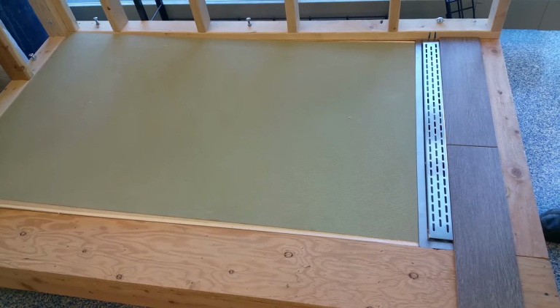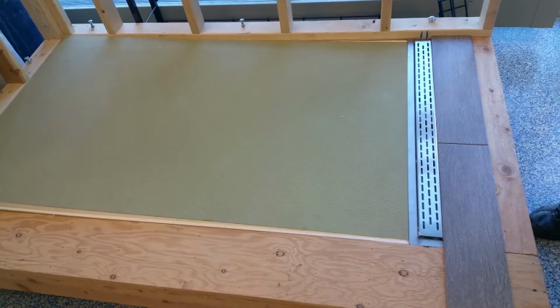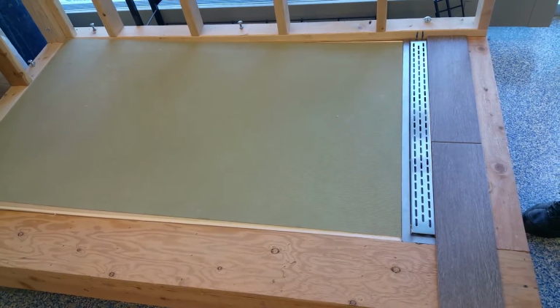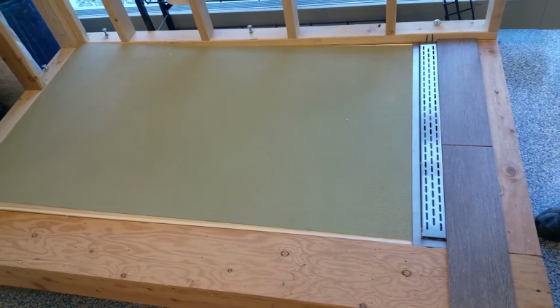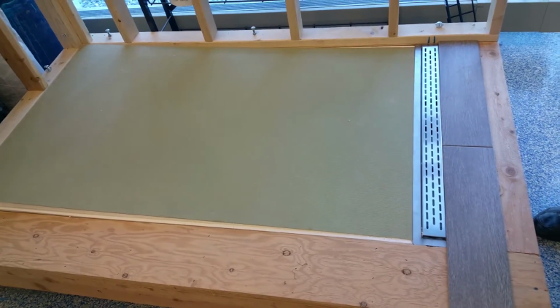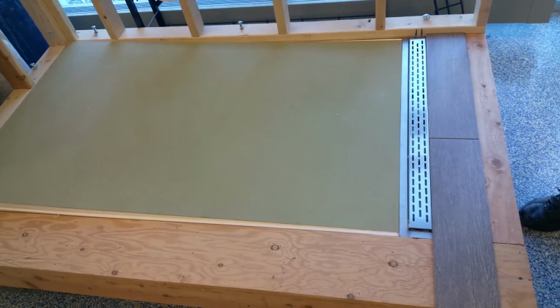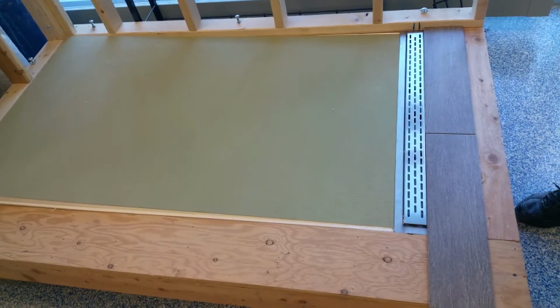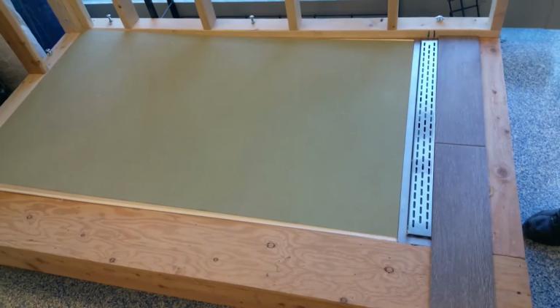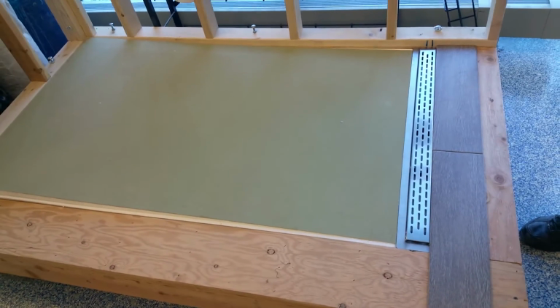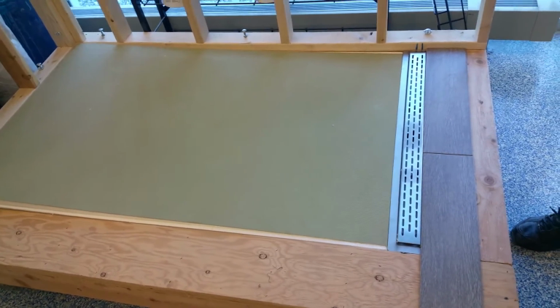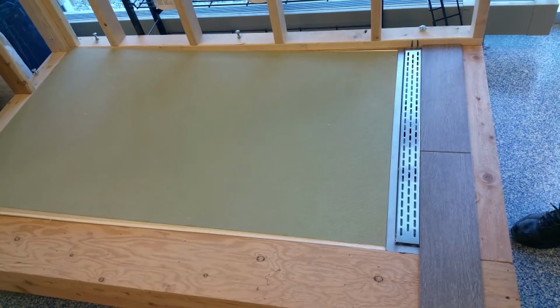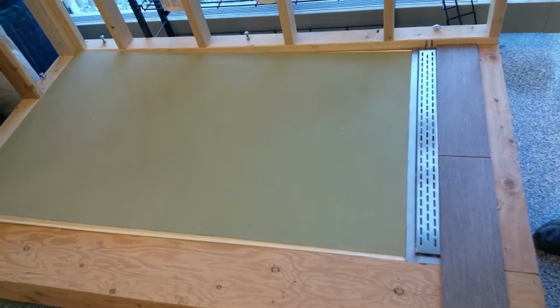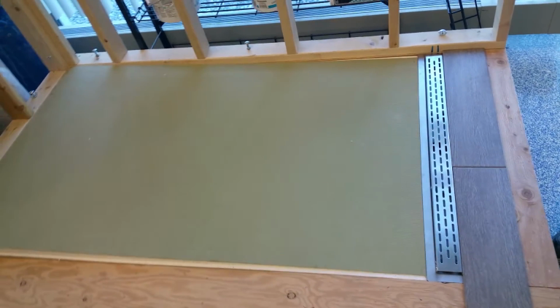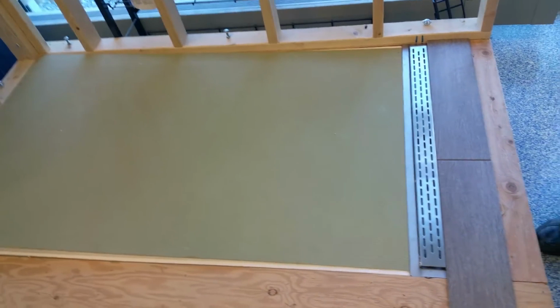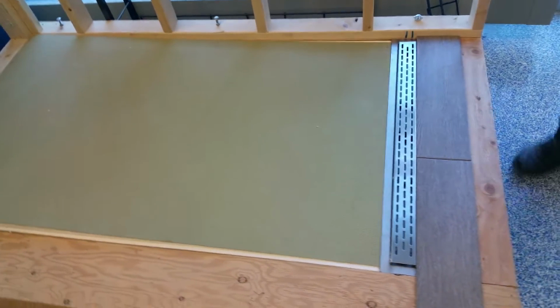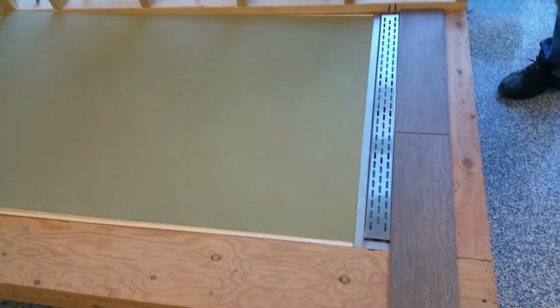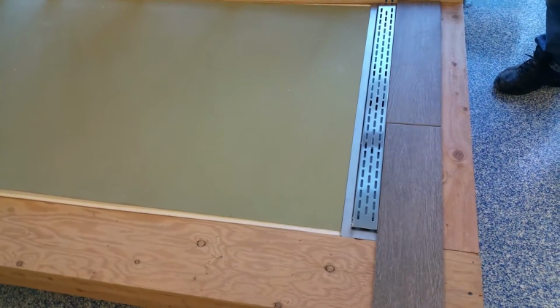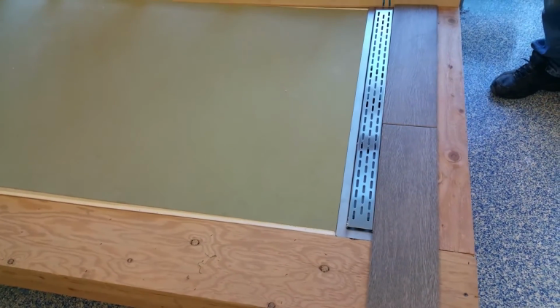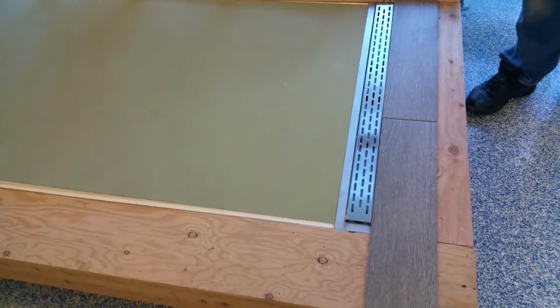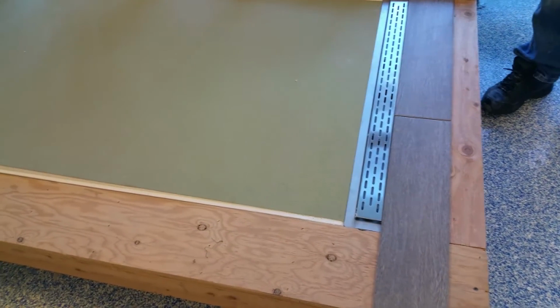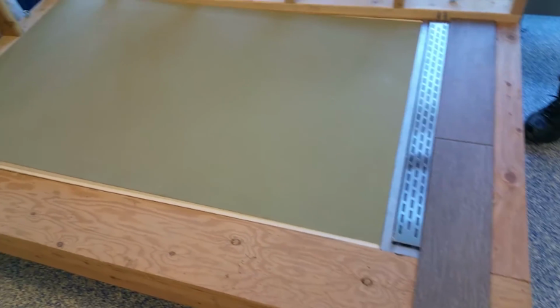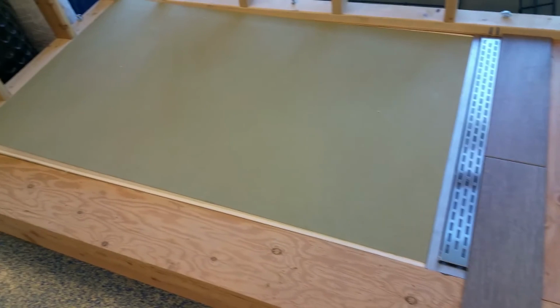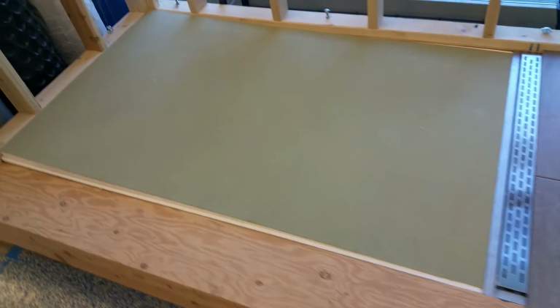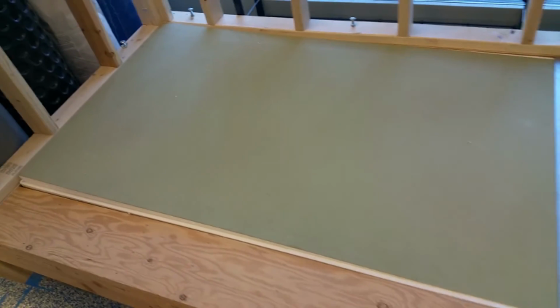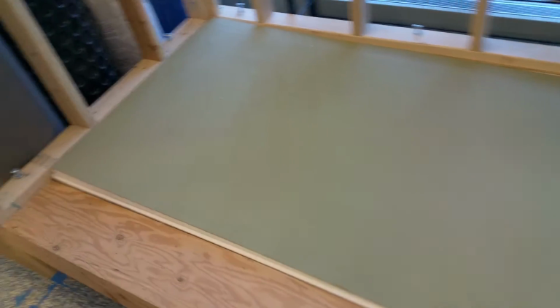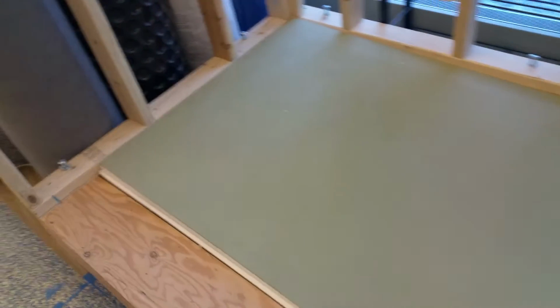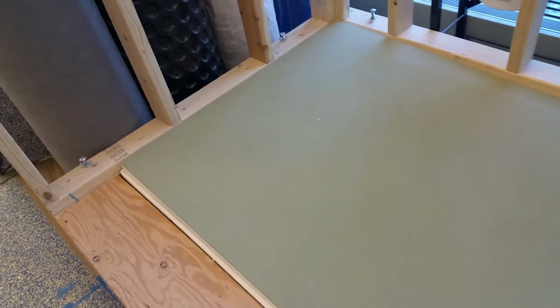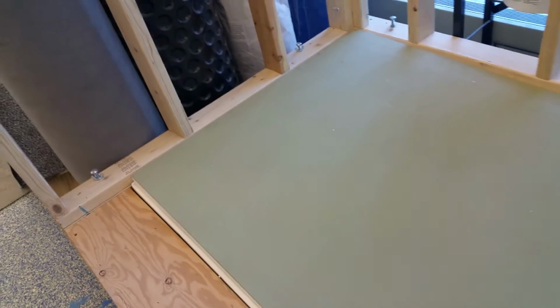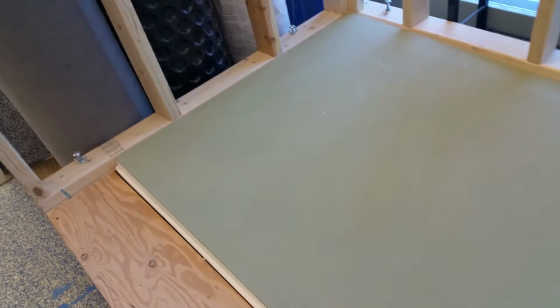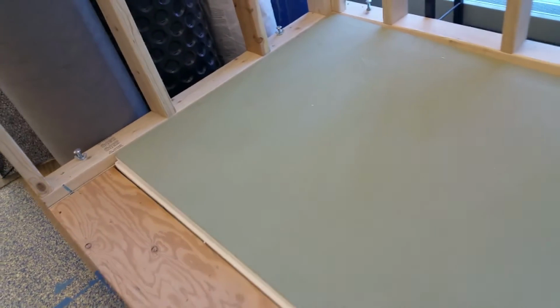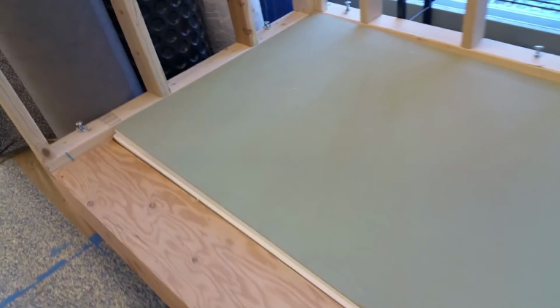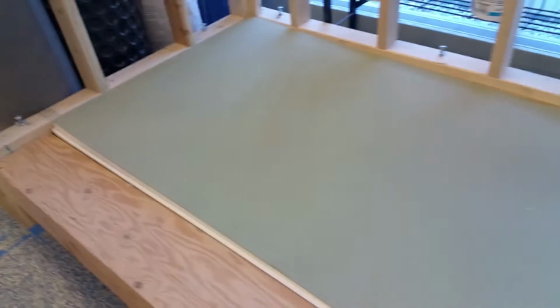The two-by-fours and plywood in between the floor joists — as long as you meet deflection, the thing will sit flat on the floor. This assembly here is assuming there's a wall here.